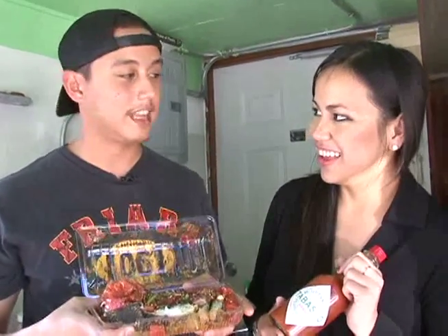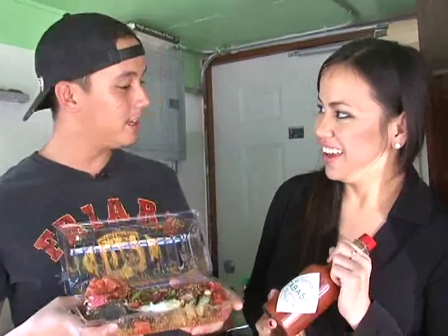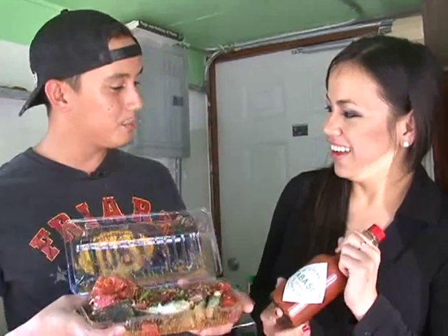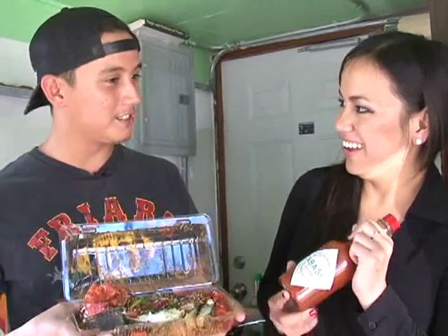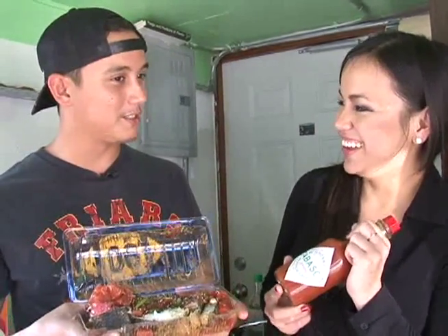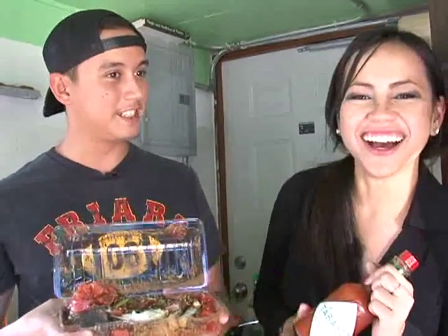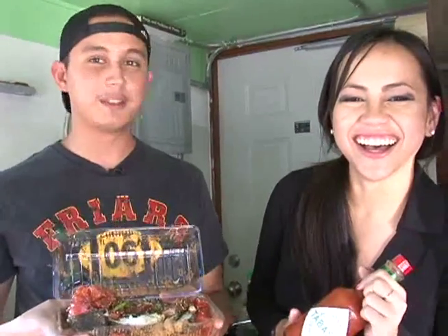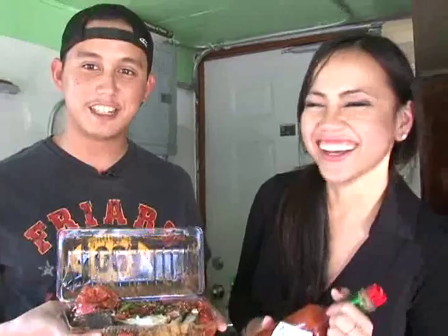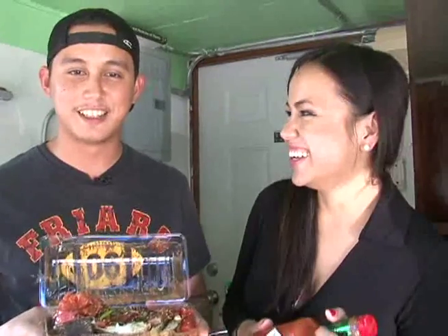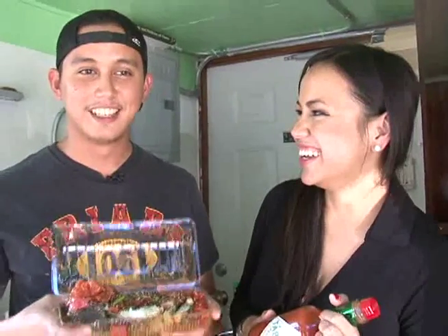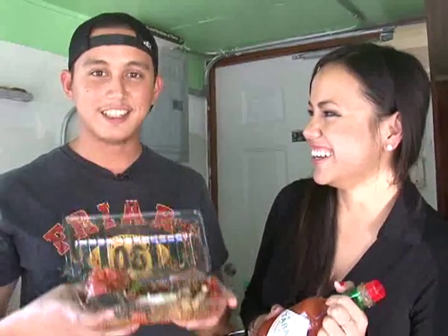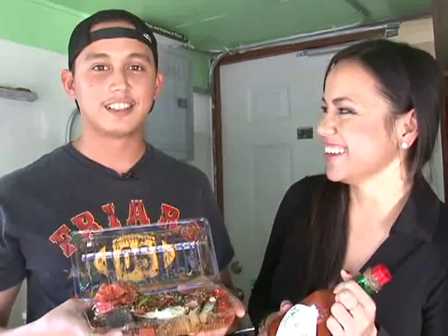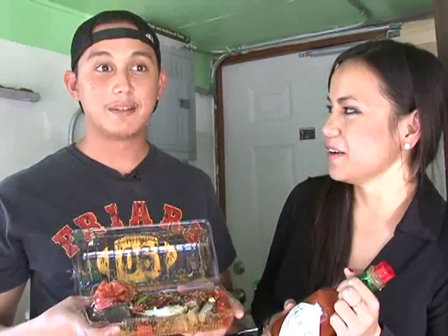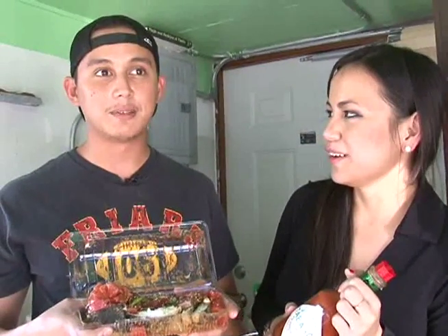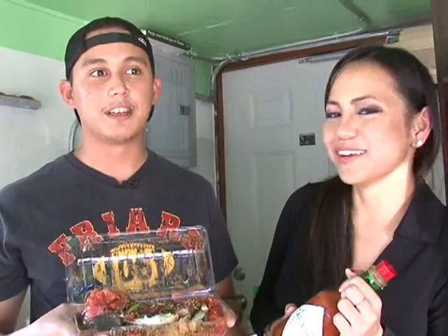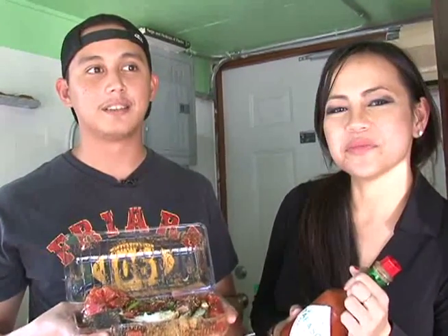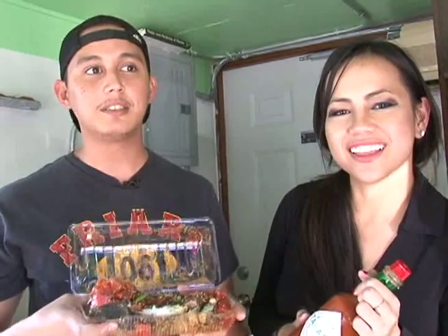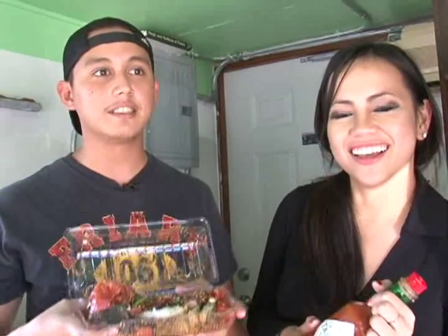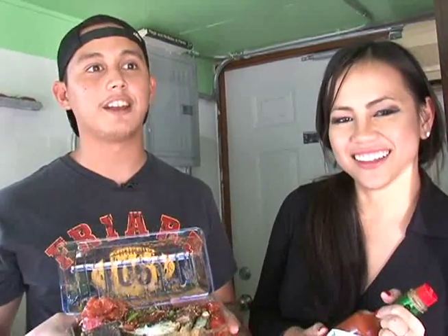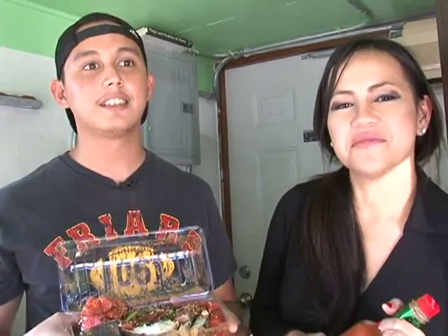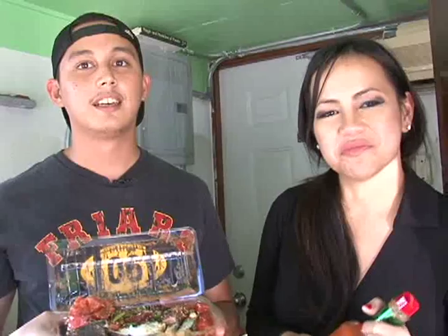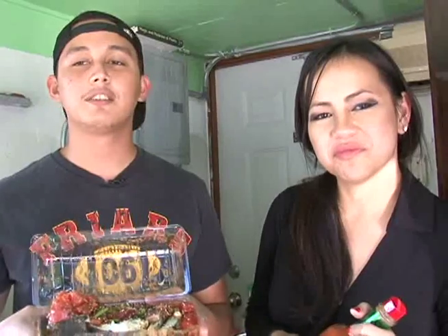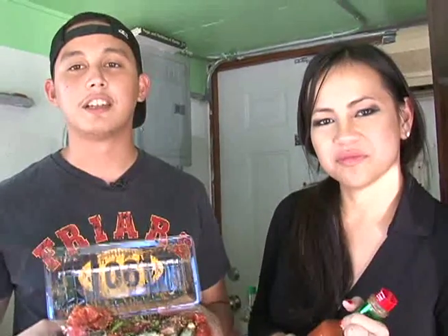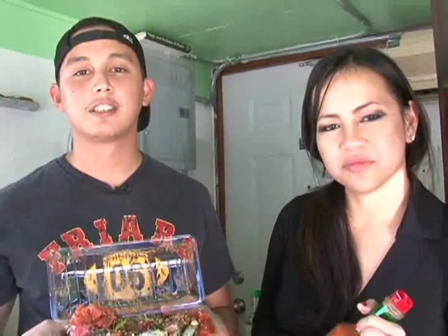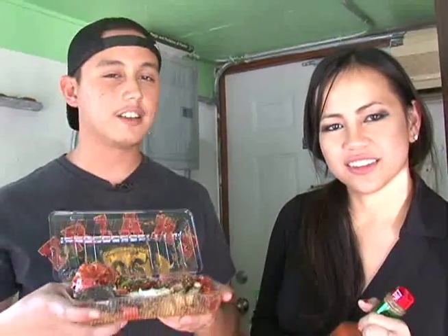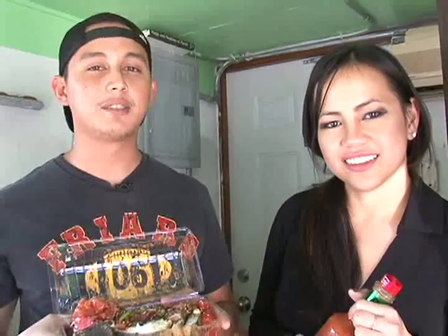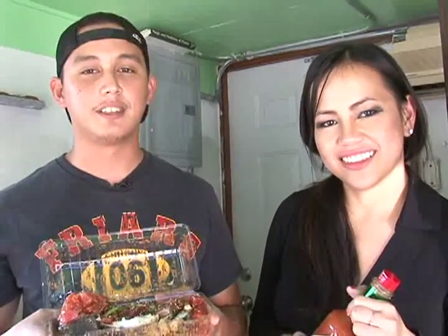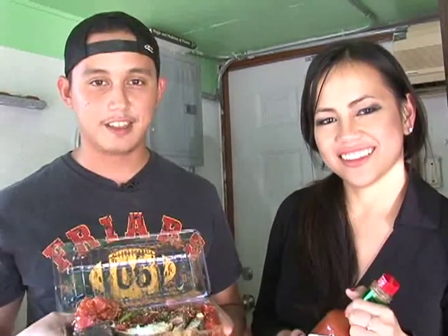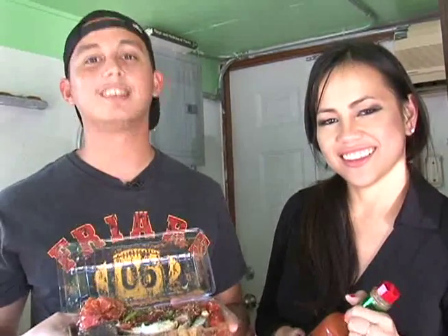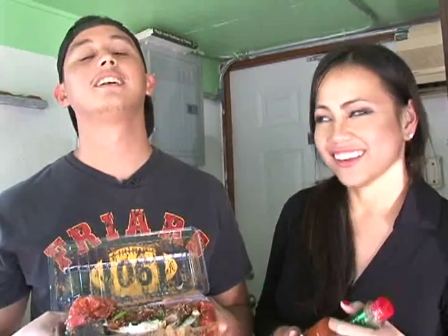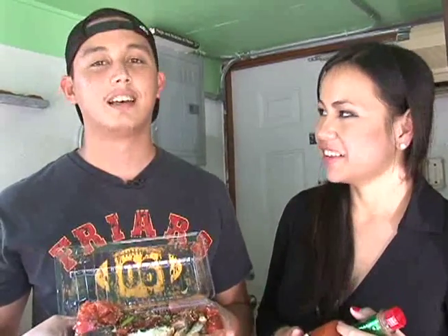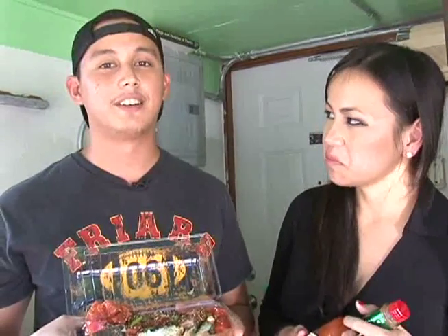Thank you so much, Crystal, for the opportunity. Come down to Pokies — we're open Tuesdays through Fridays, usually around the lunch rush. Like us on Facebook and get up-to-date about it all.